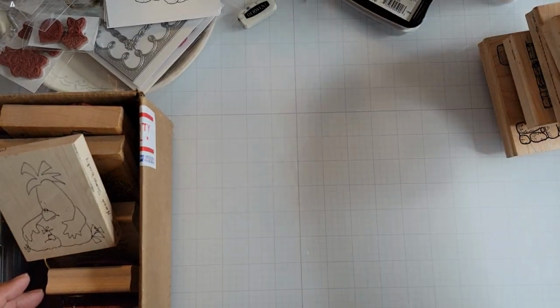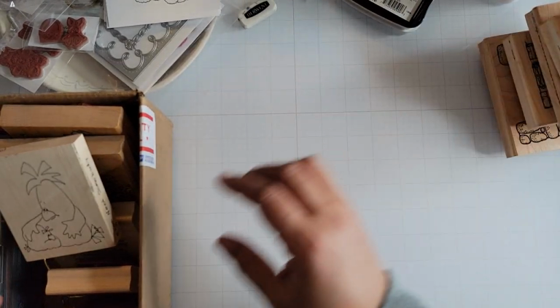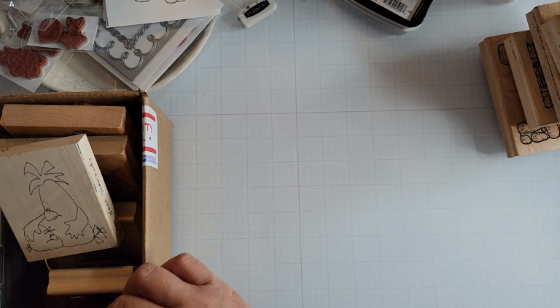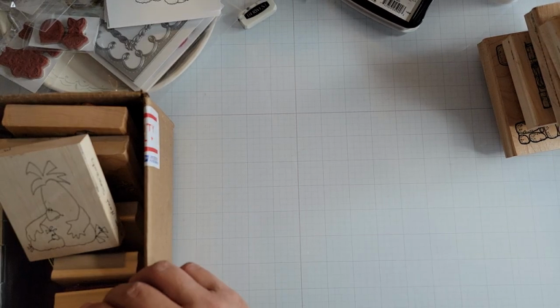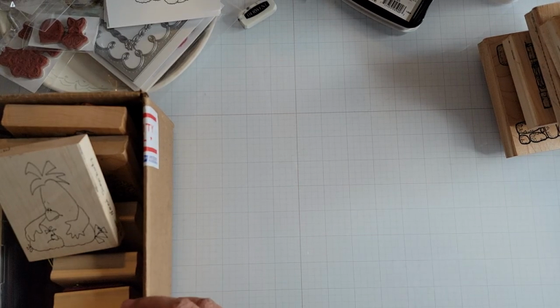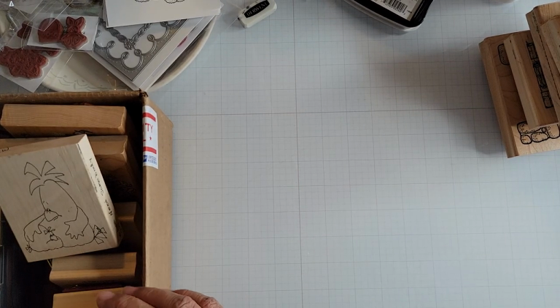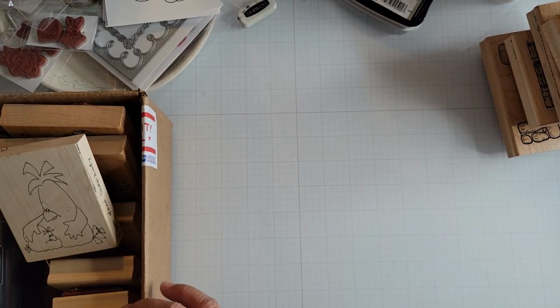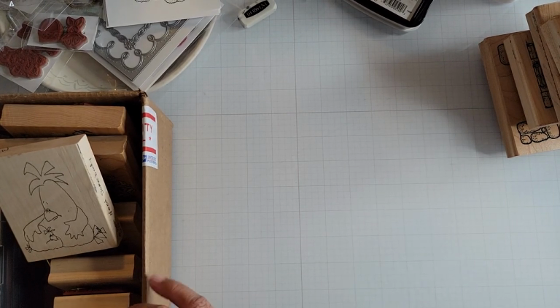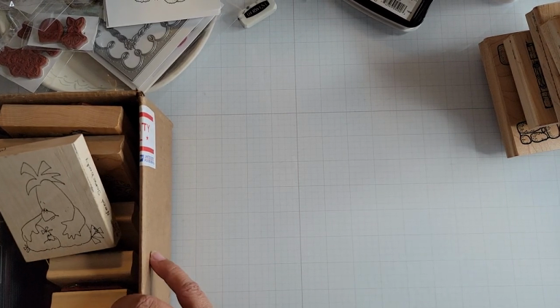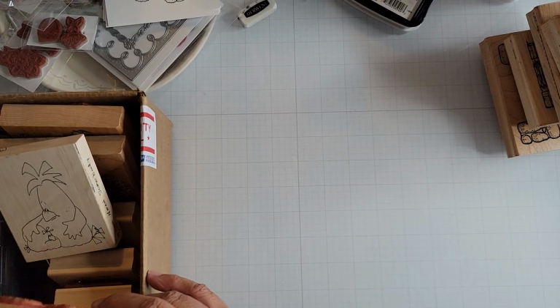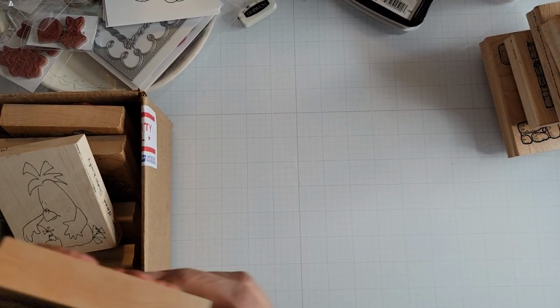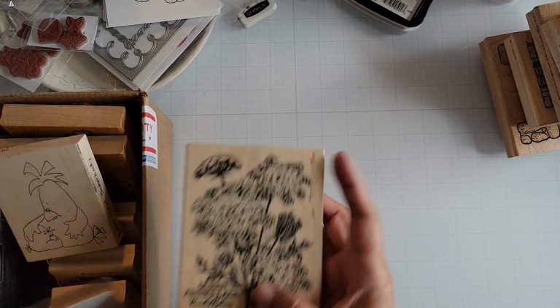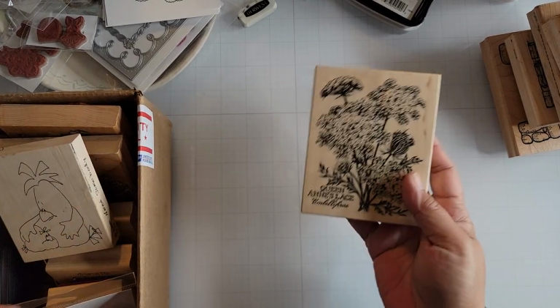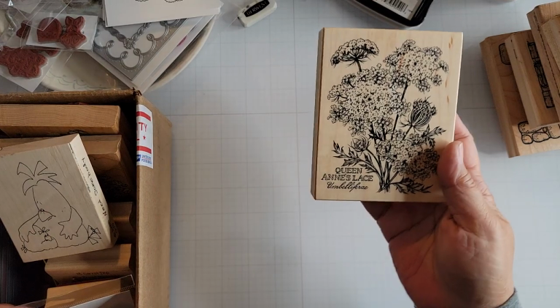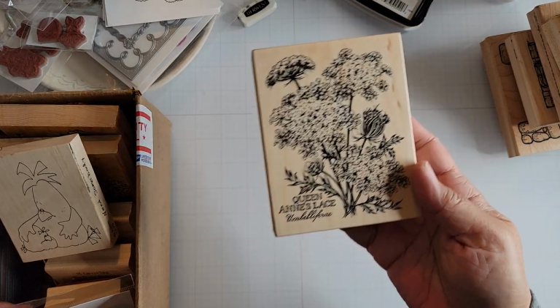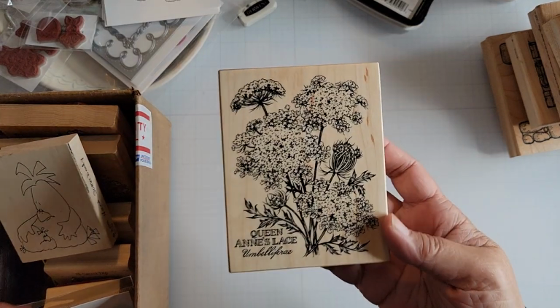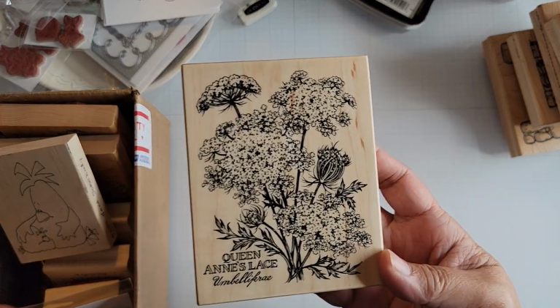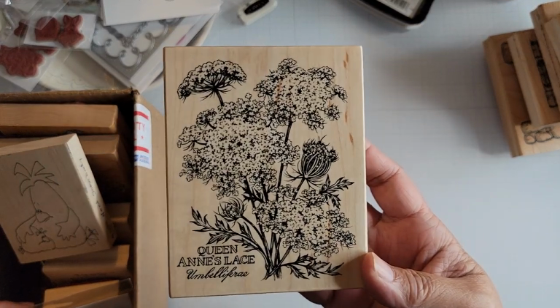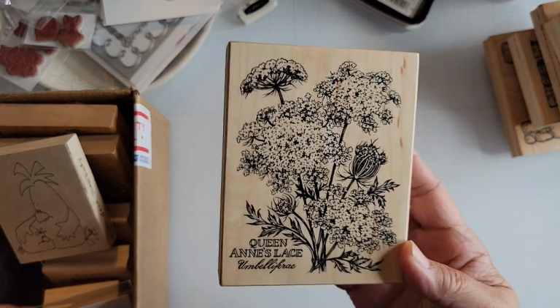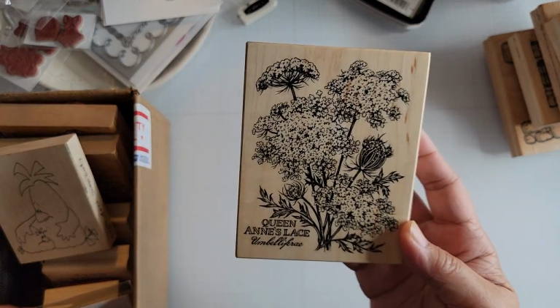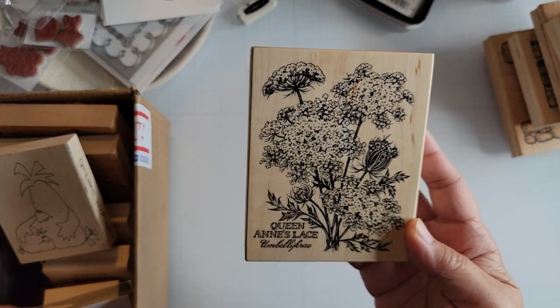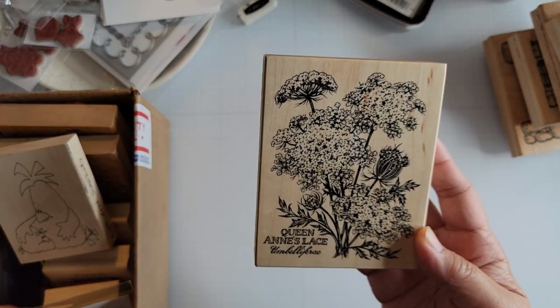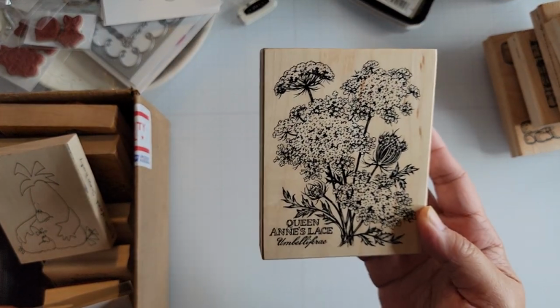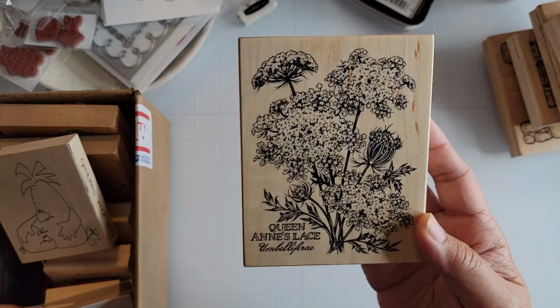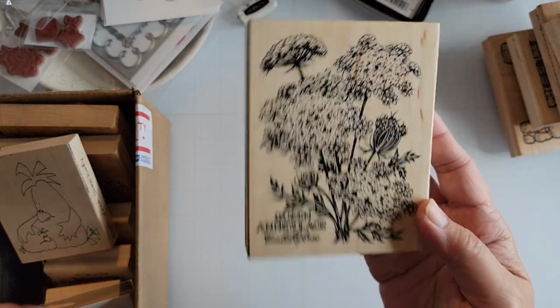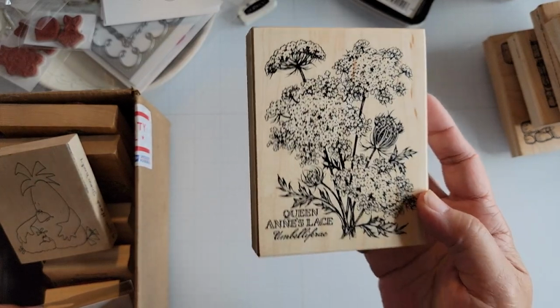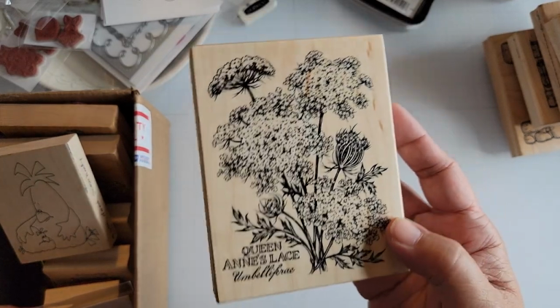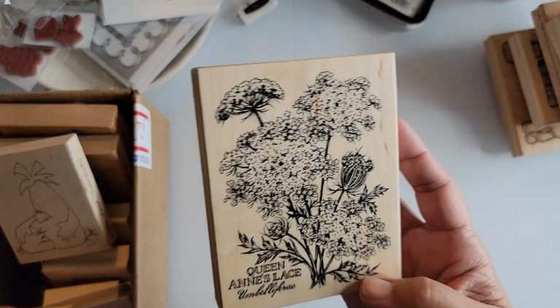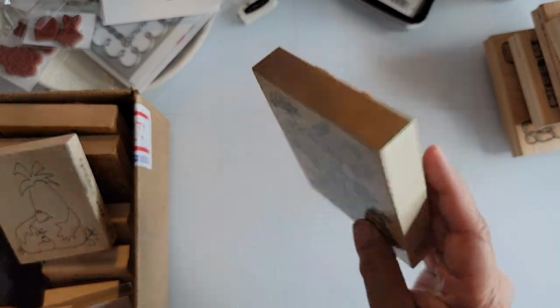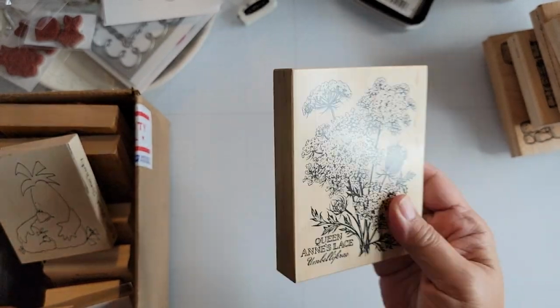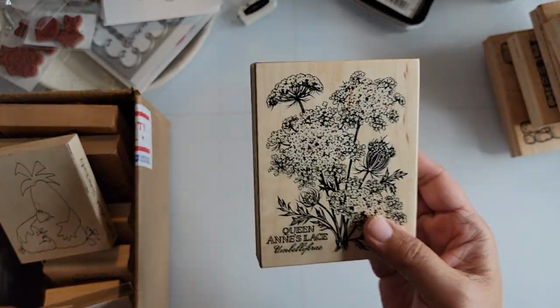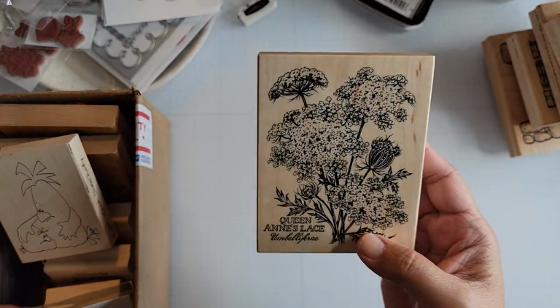Alright, so these are going to be more spring-related items. I did purchase another PSX stamp — this is the Queen Anne's Lace. This one has some childhood memories attached to it.